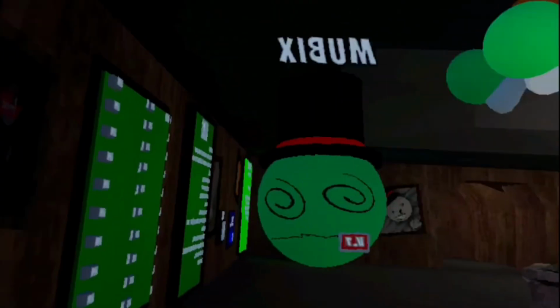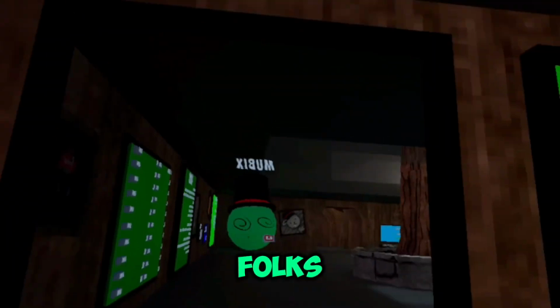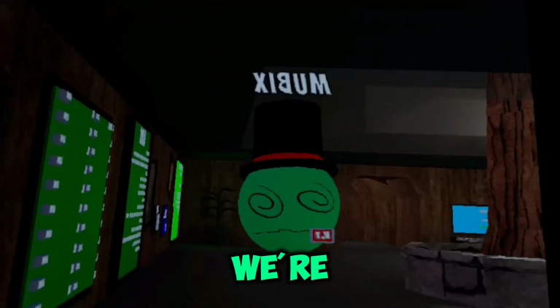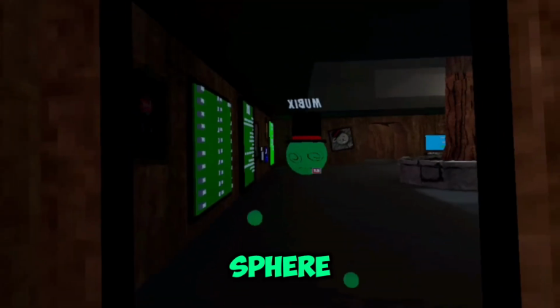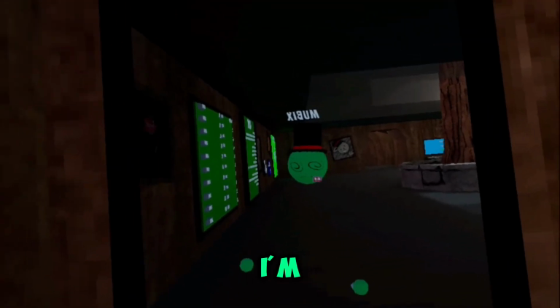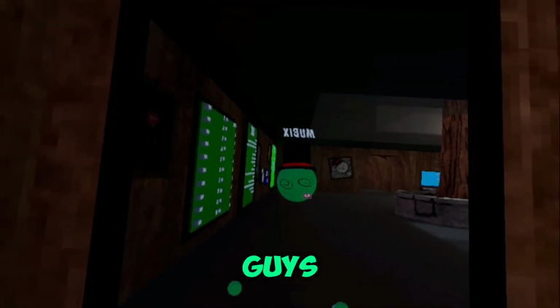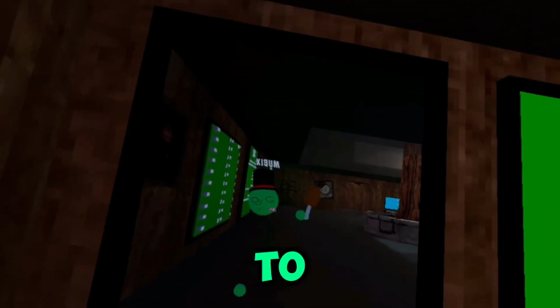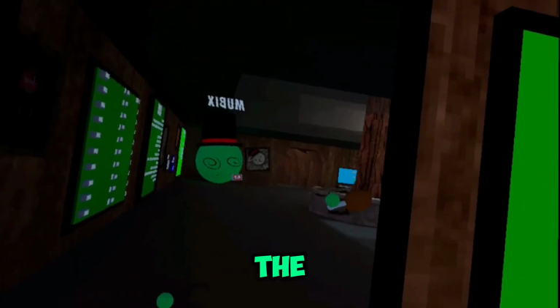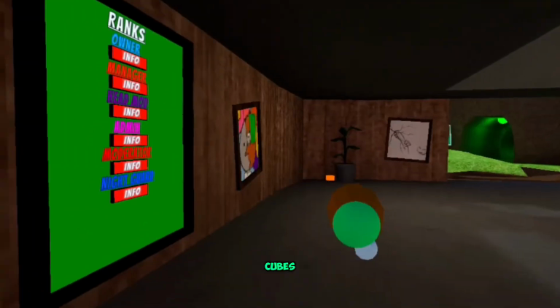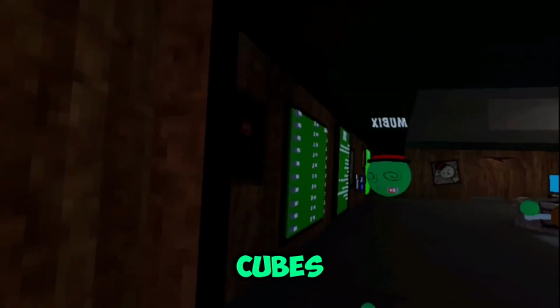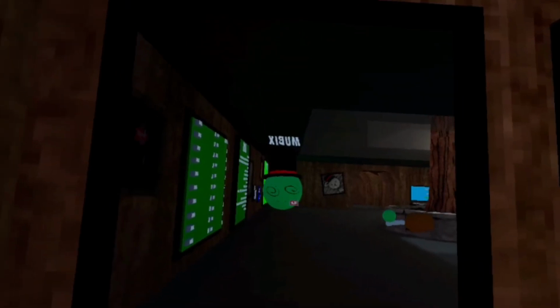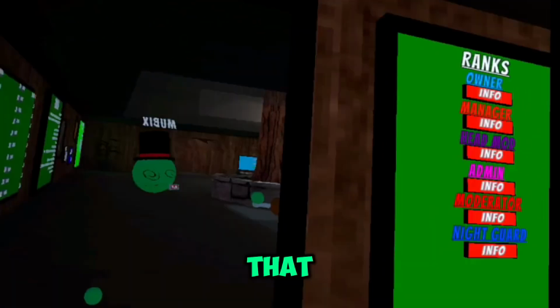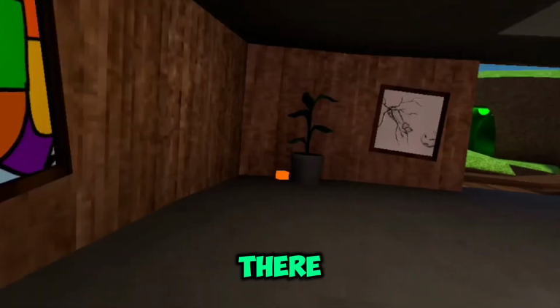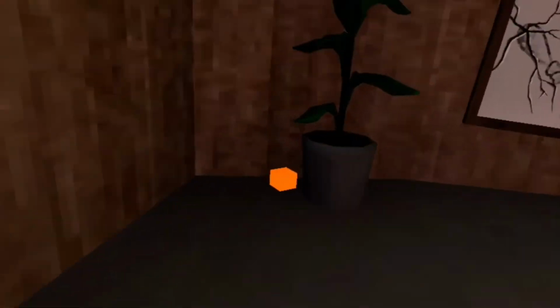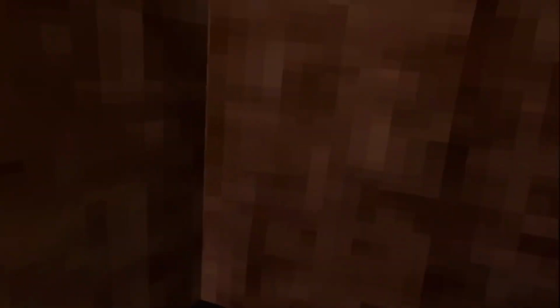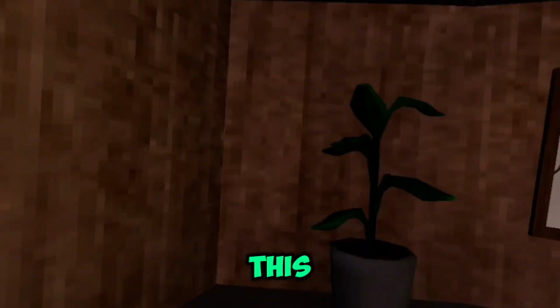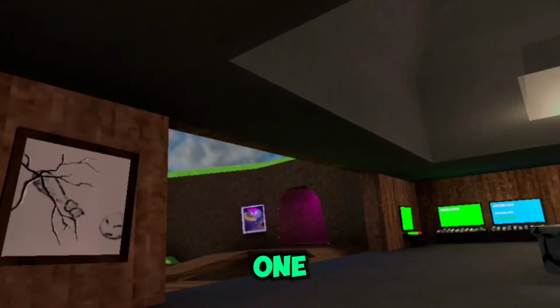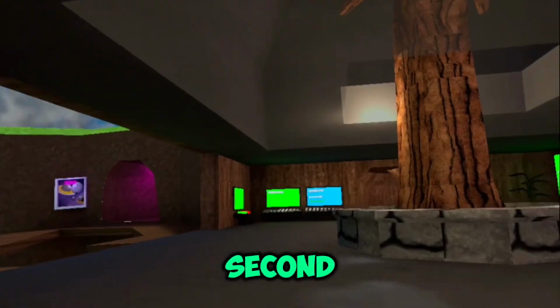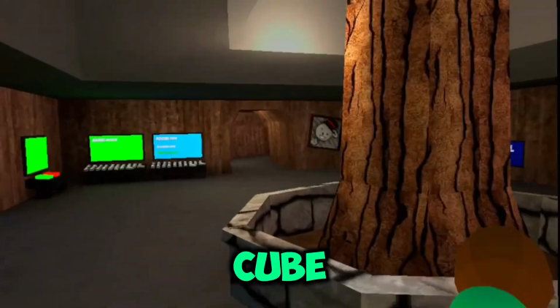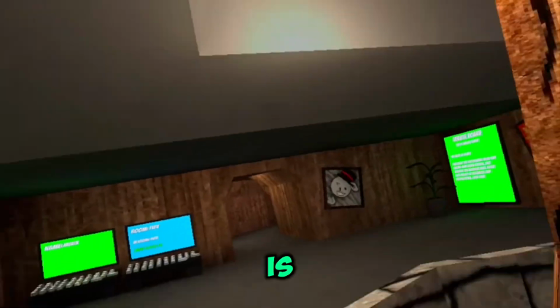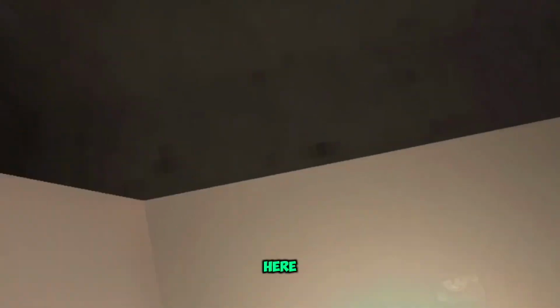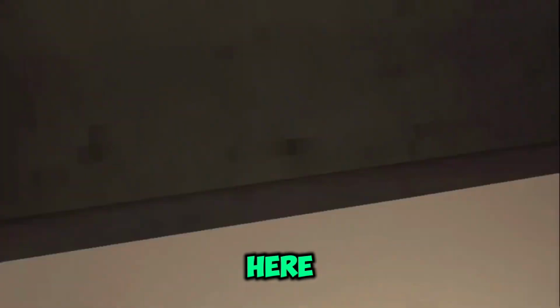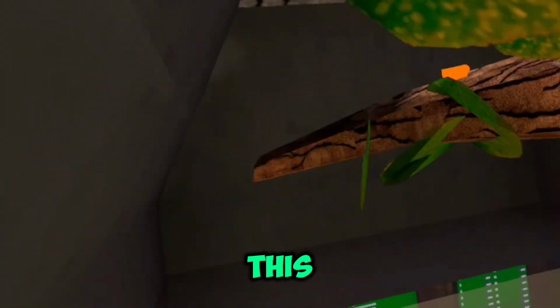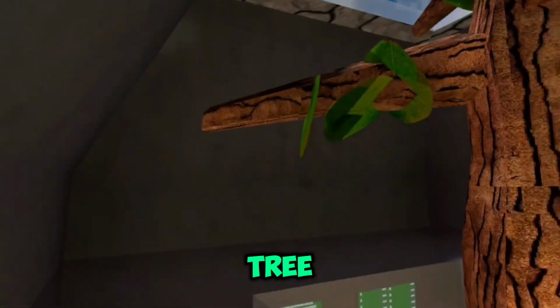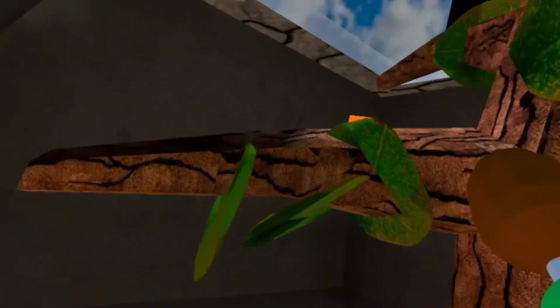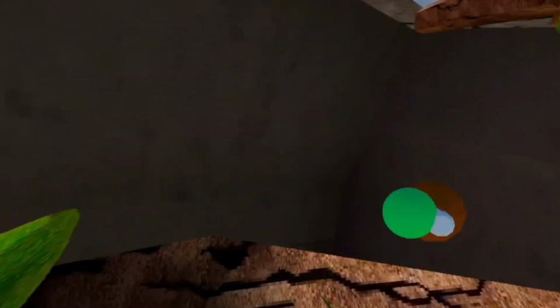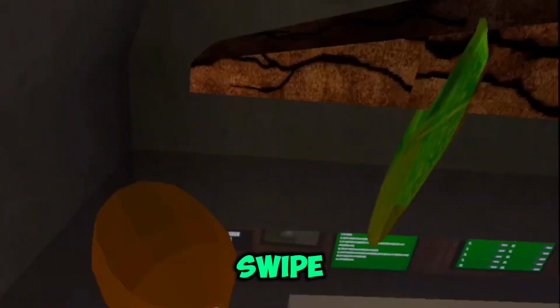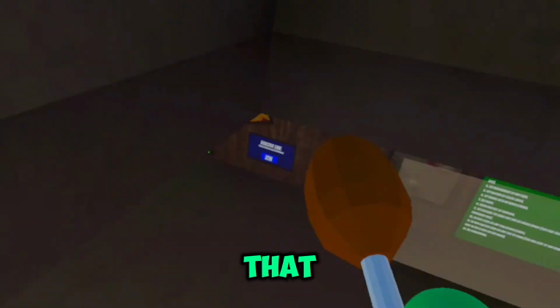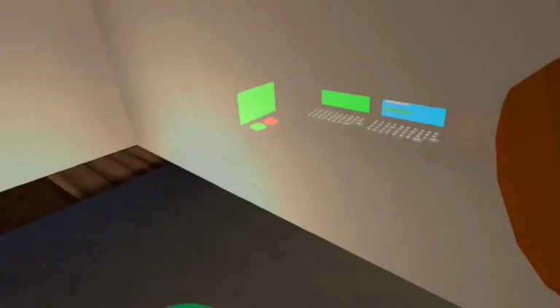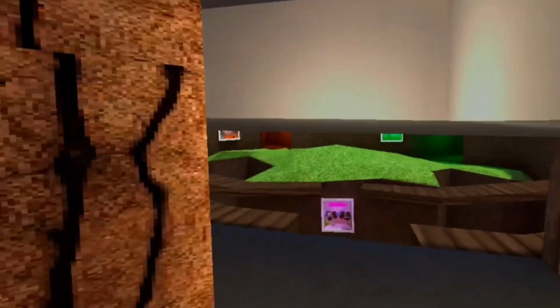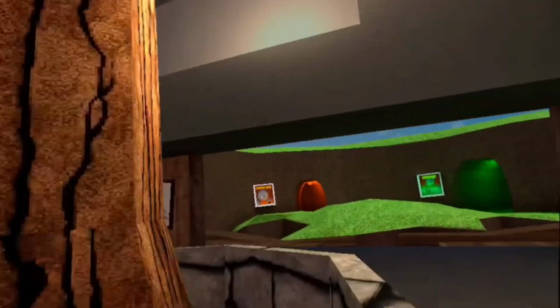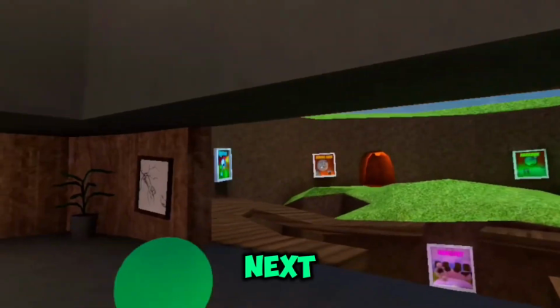Hello folks, today we're here at Sphere. I'm gonna show you guys how to get all the orange cubes. Starting with that right there — grab this one. The second cube is up here in this tree, swipe that.